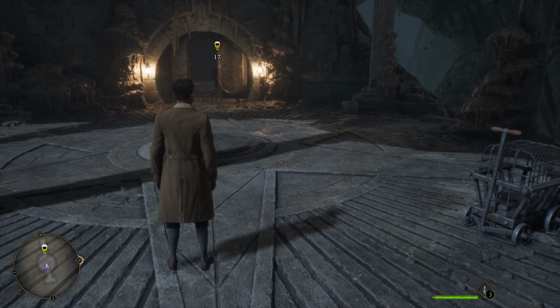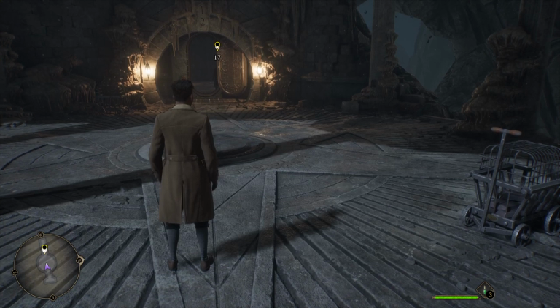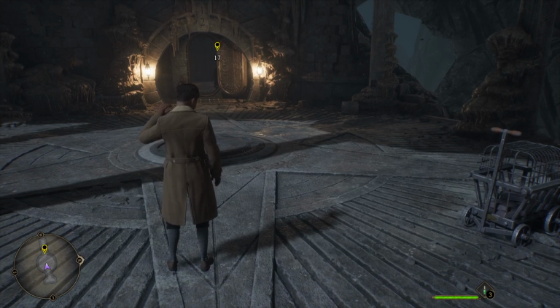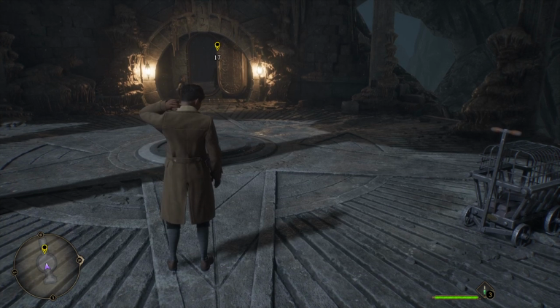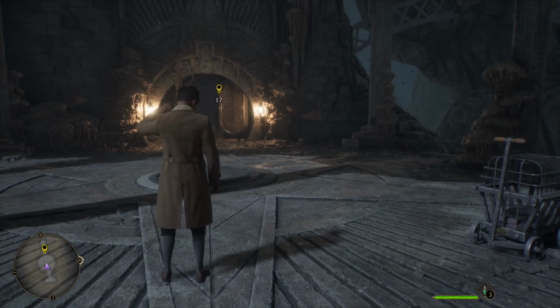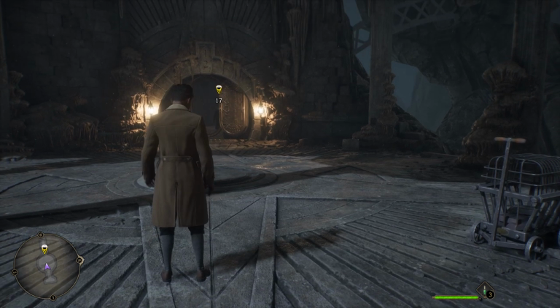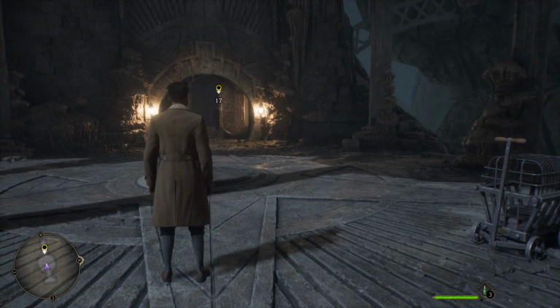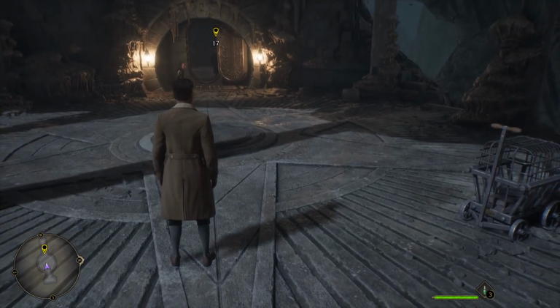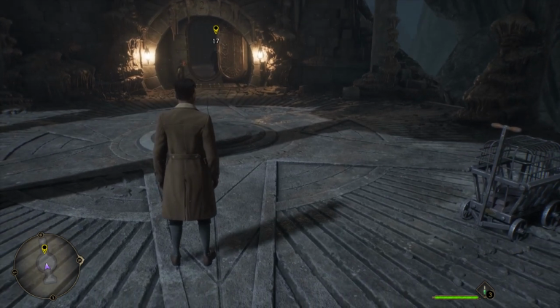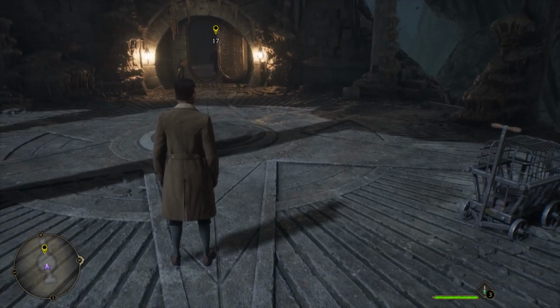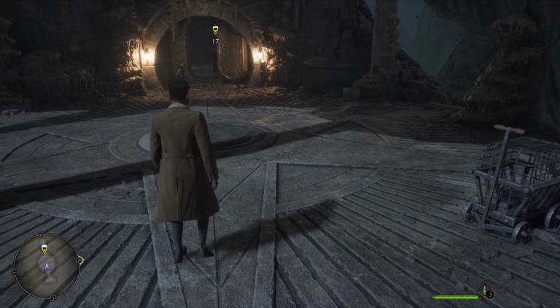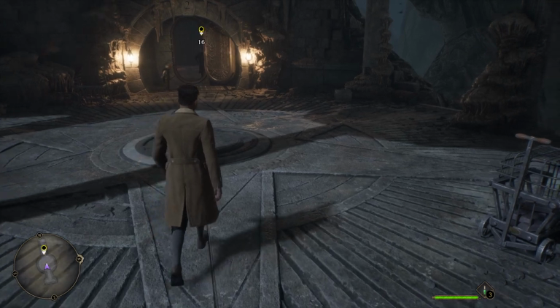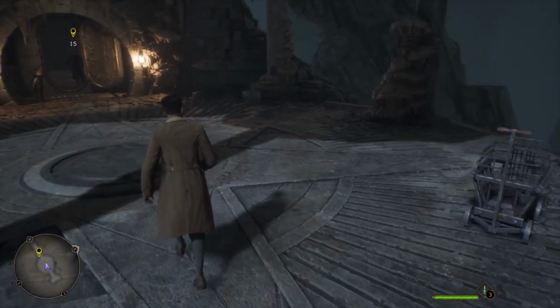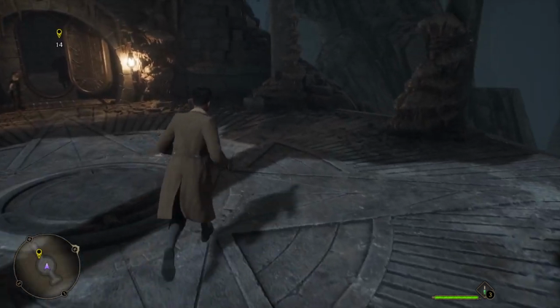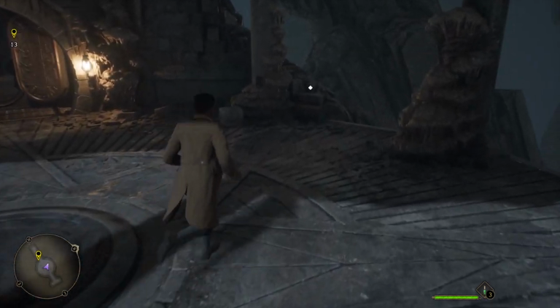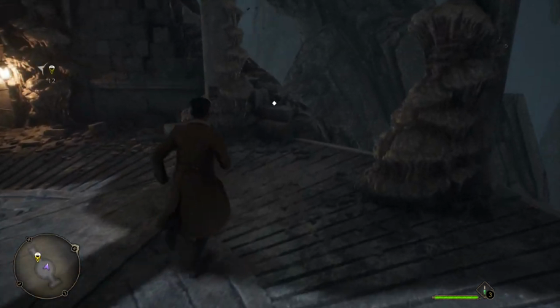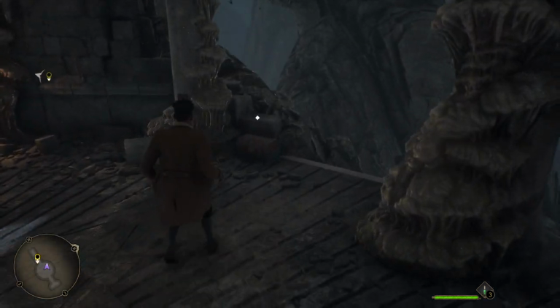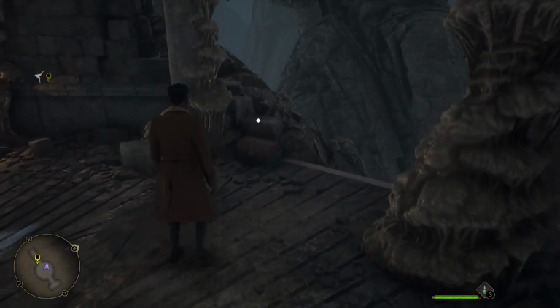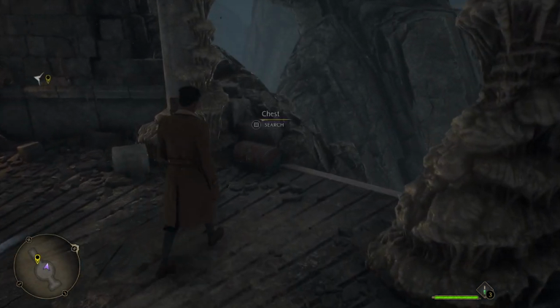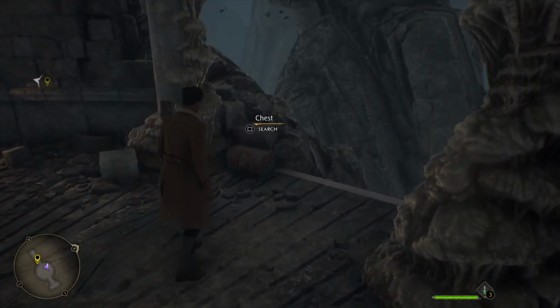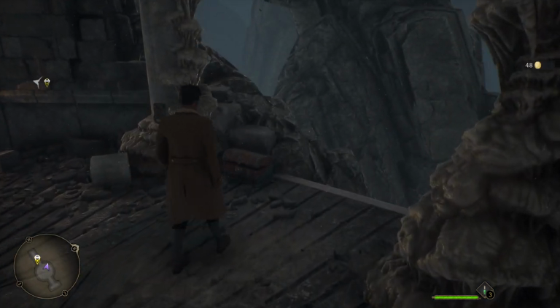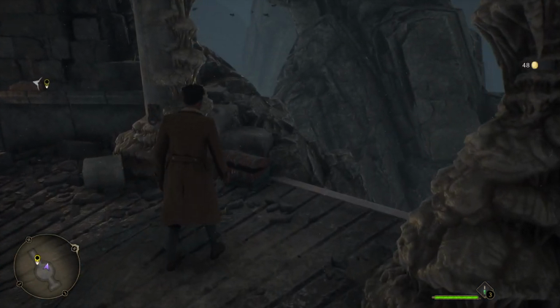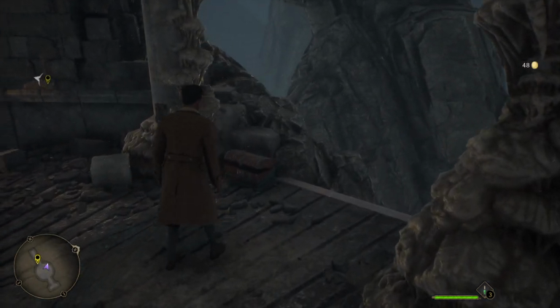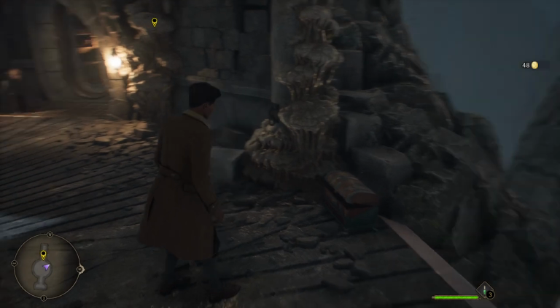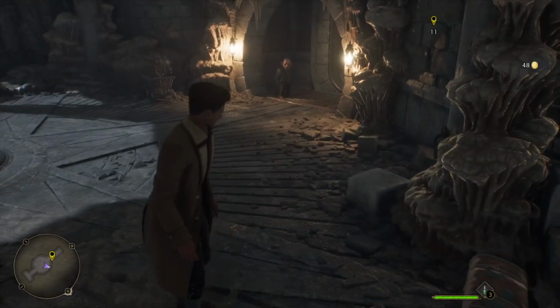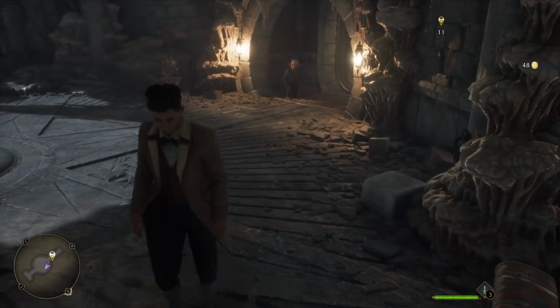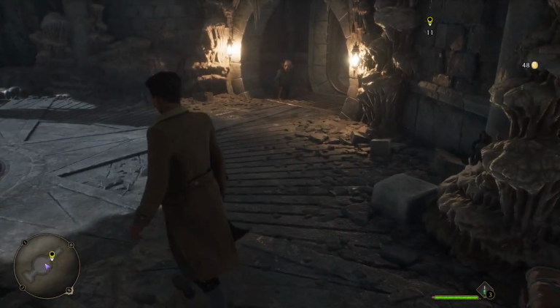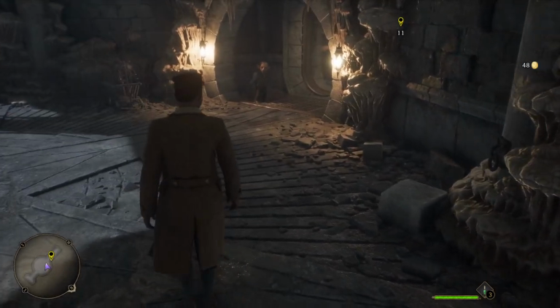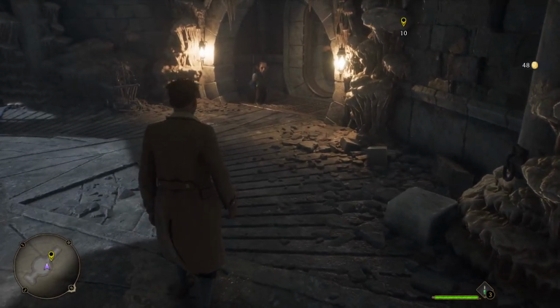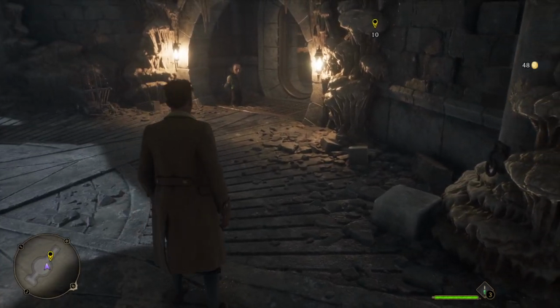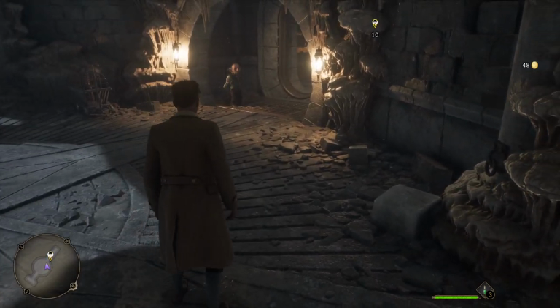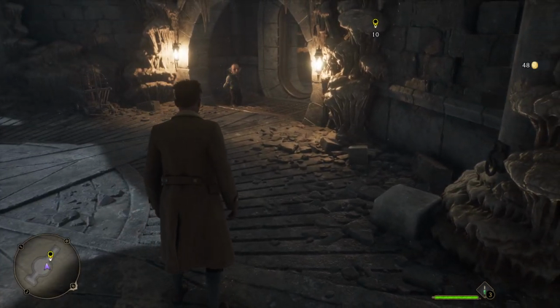We're in front of Vault 12 and this is where we're gonna find our fourth chest — it's right over here to the right, kind of blended in with the rocks. Let's grab it. A little bit more money, so let's head off and see if we can find the fifth one.